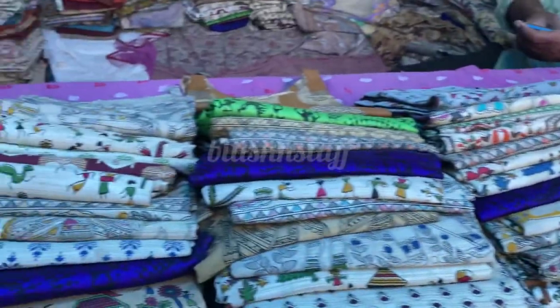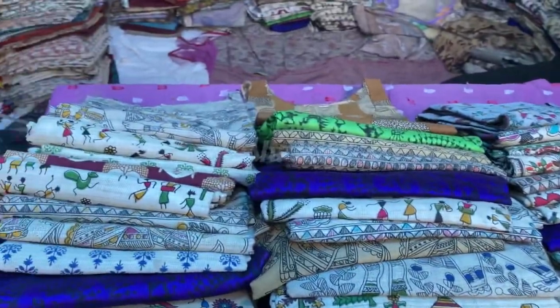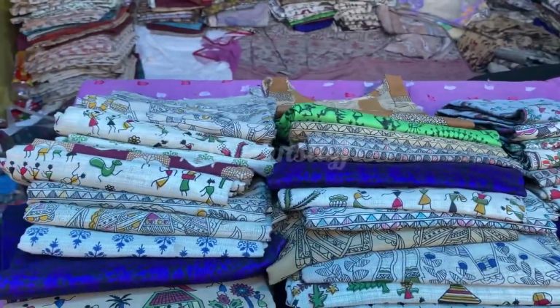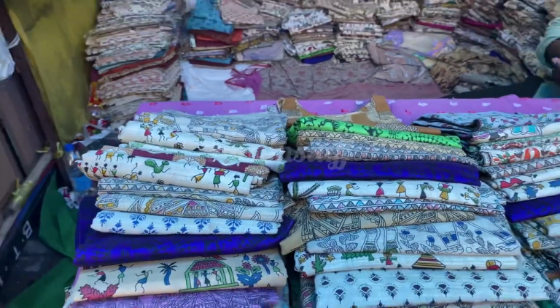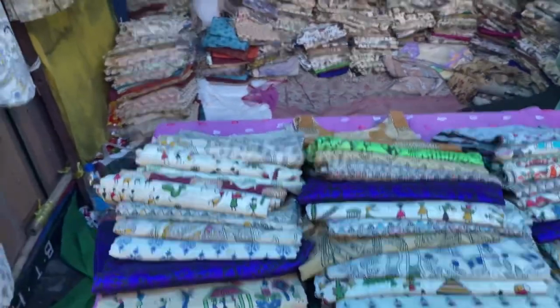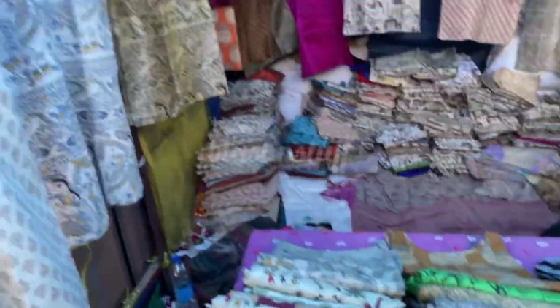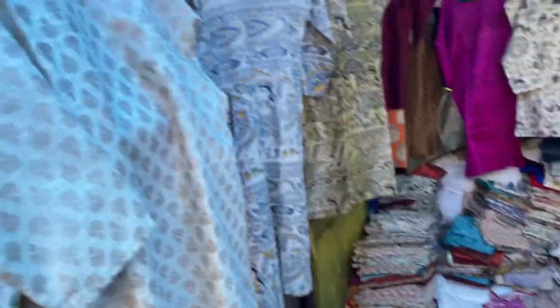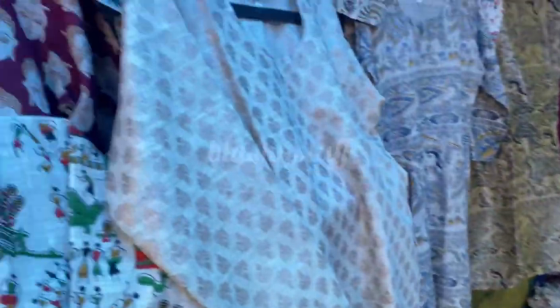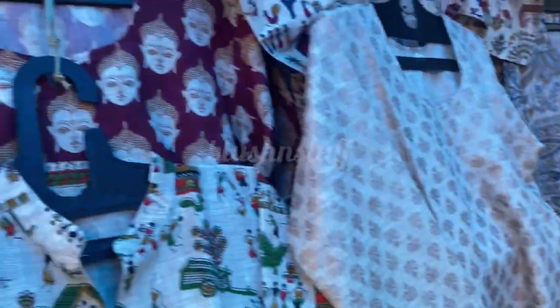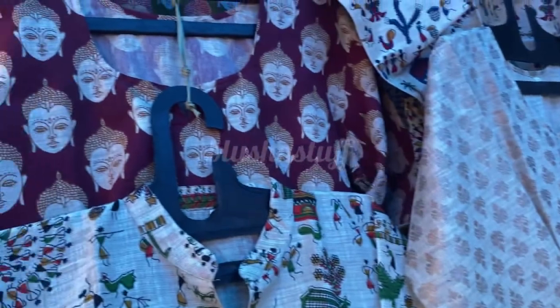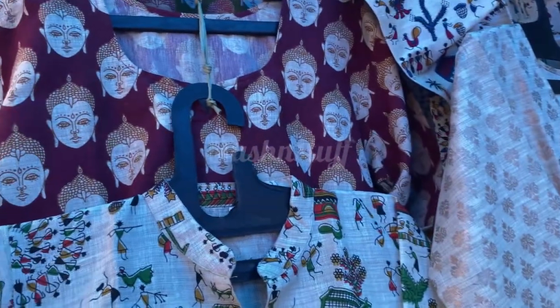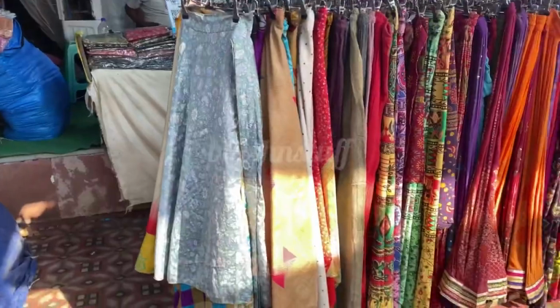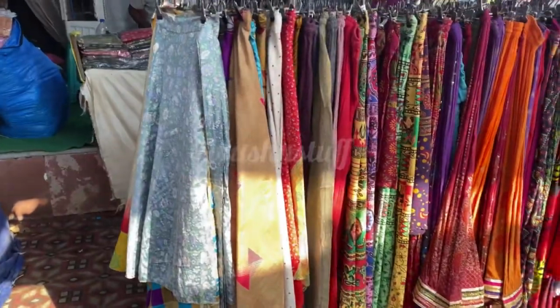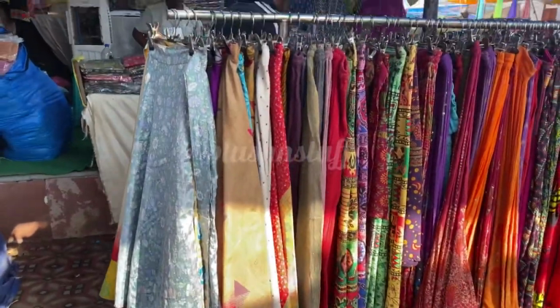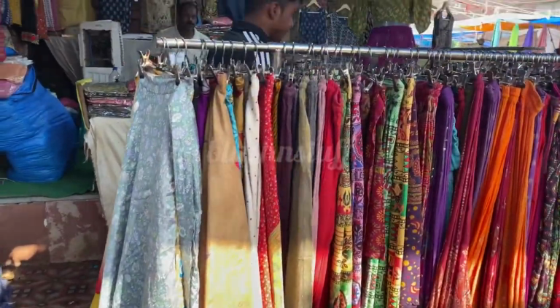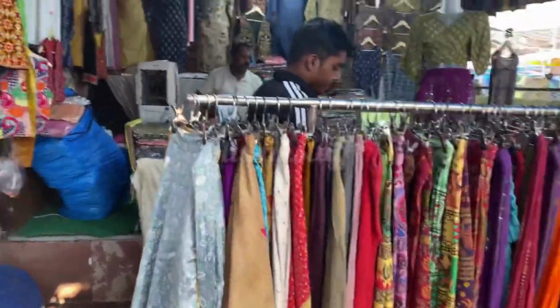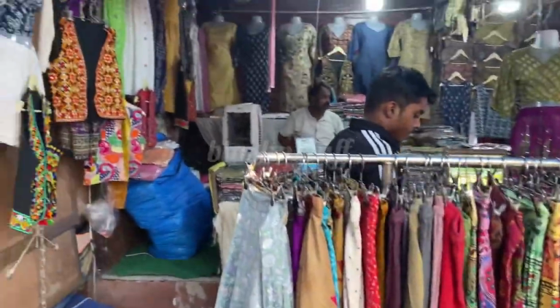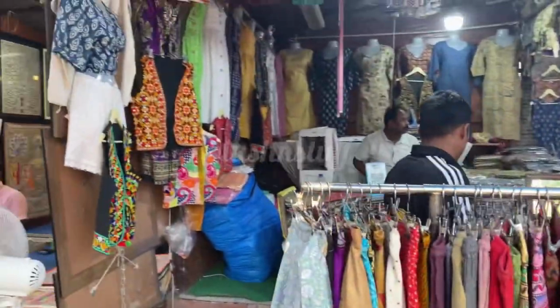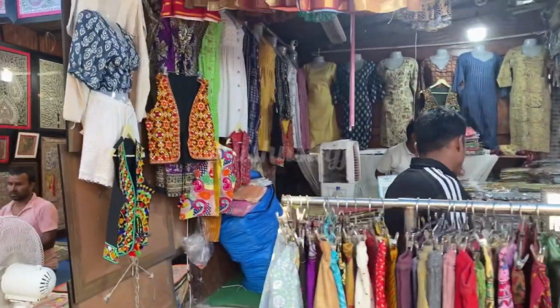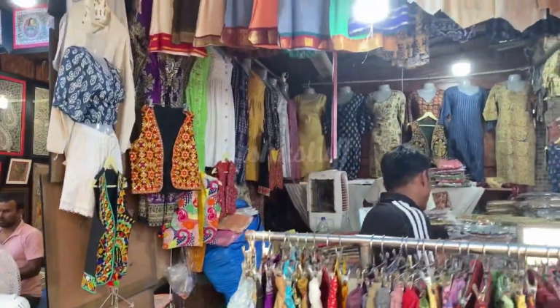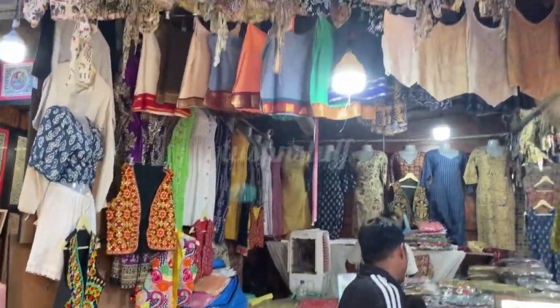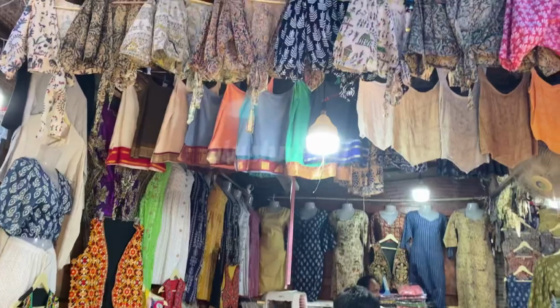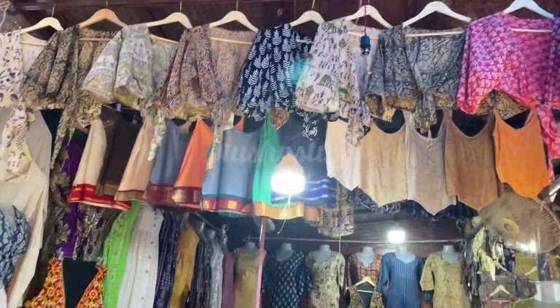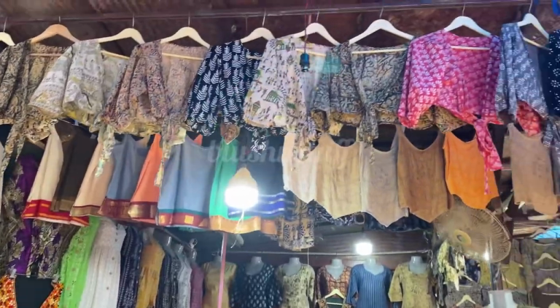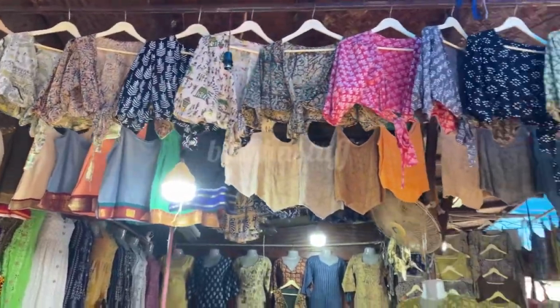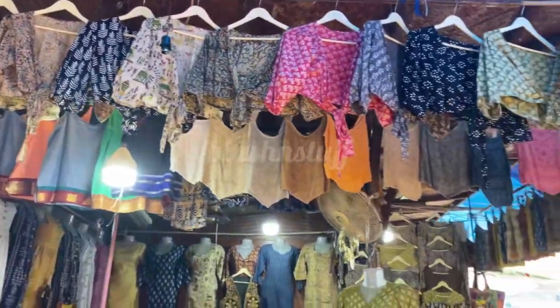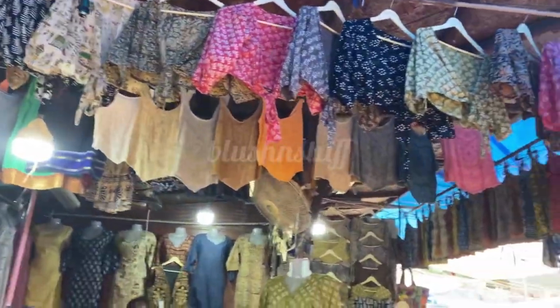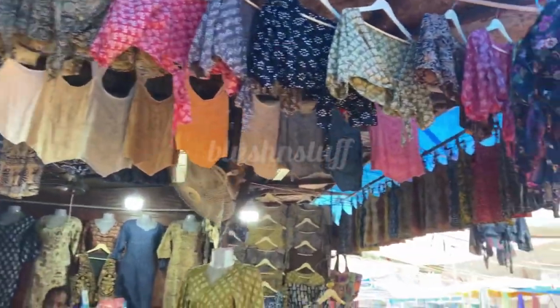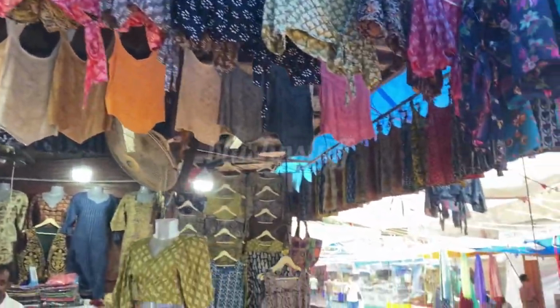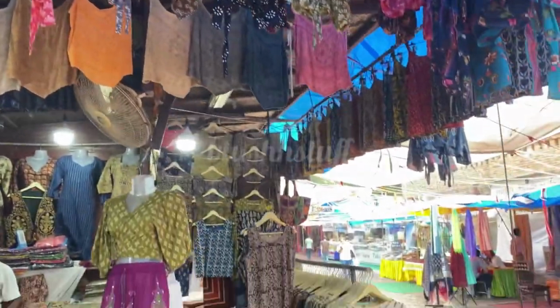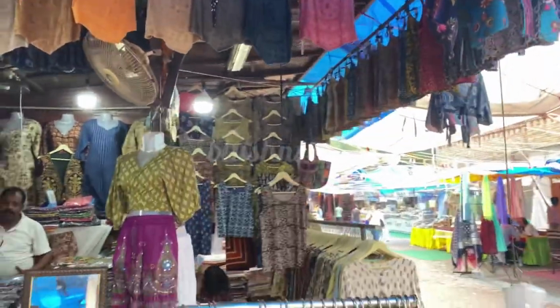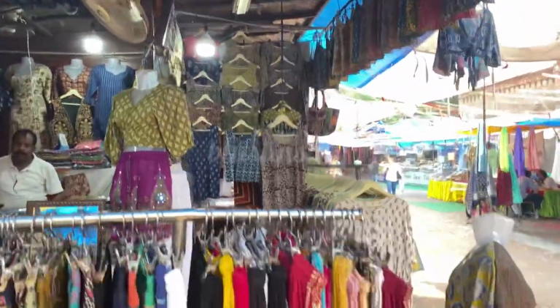There are many beautiful prints such as Buddha Ji and dancing figures. They have skirts, jackets — you will get all this variety in Delhi Haat.